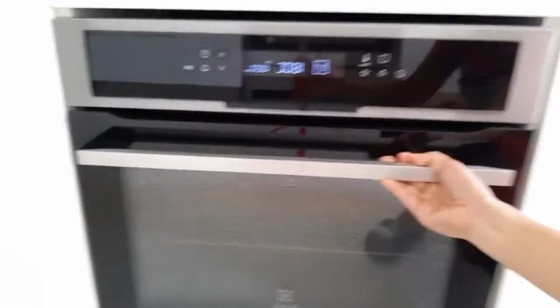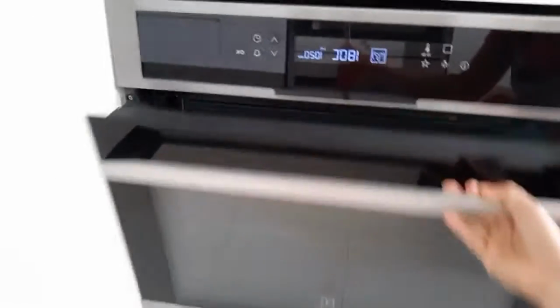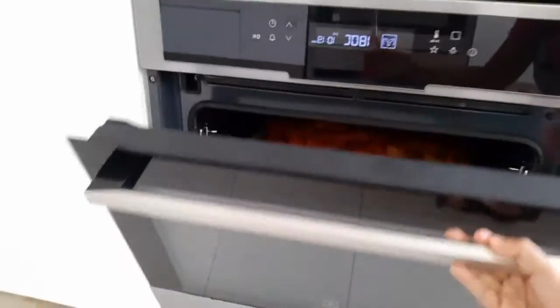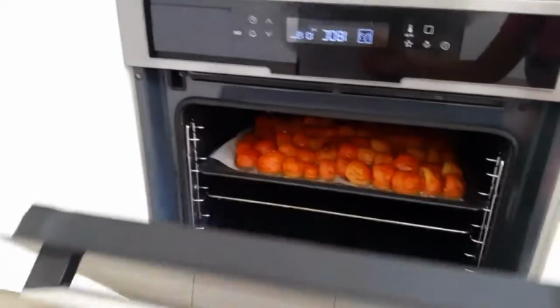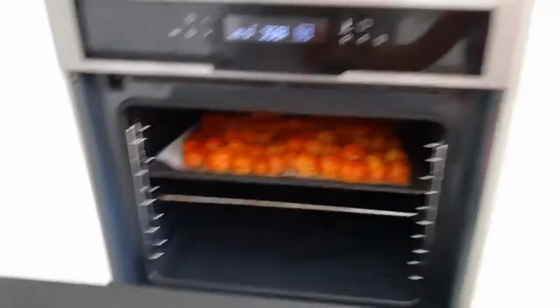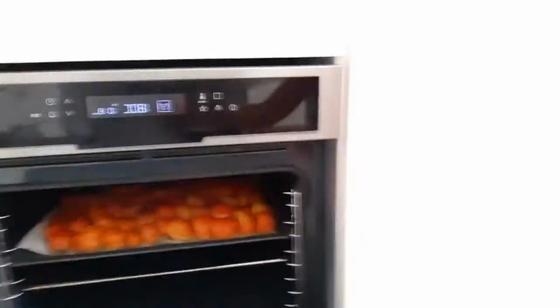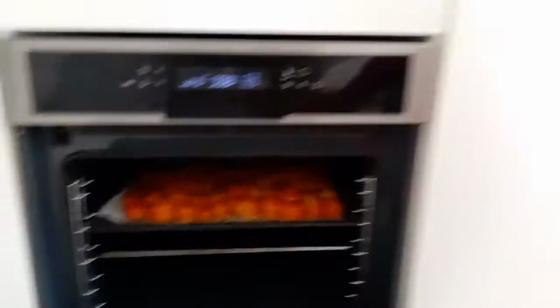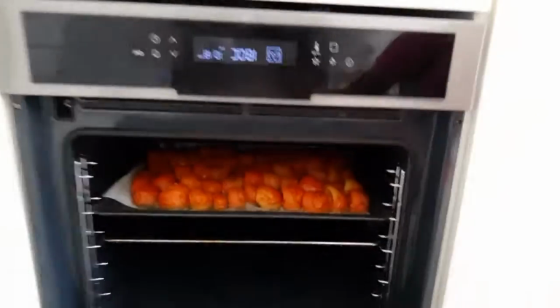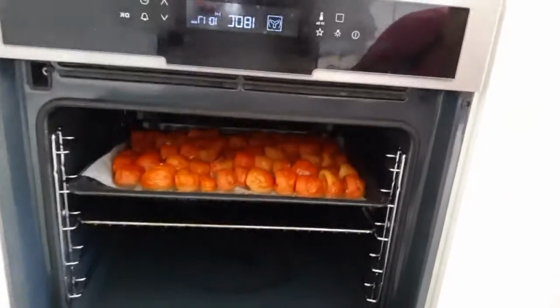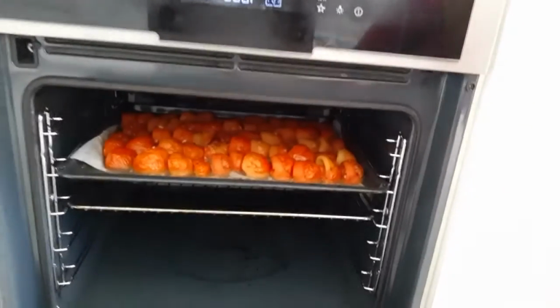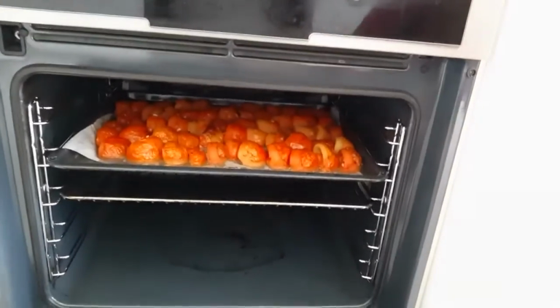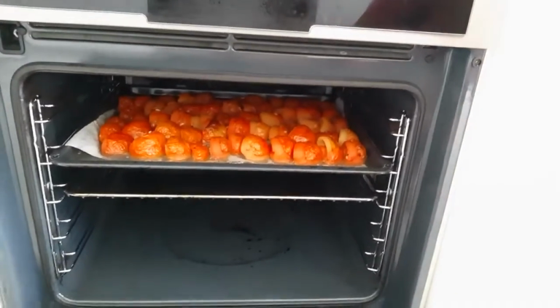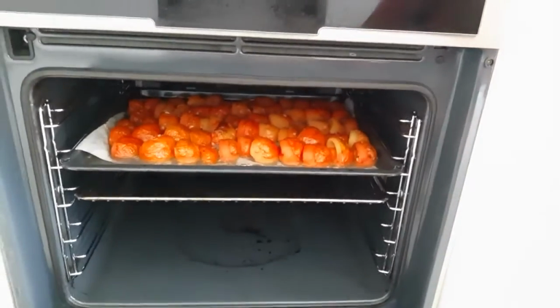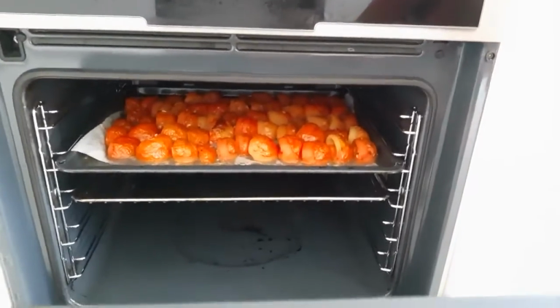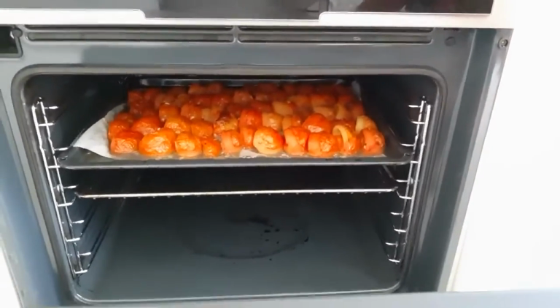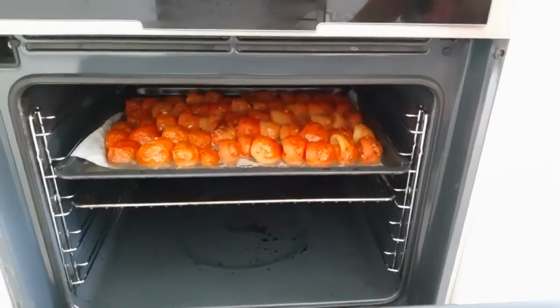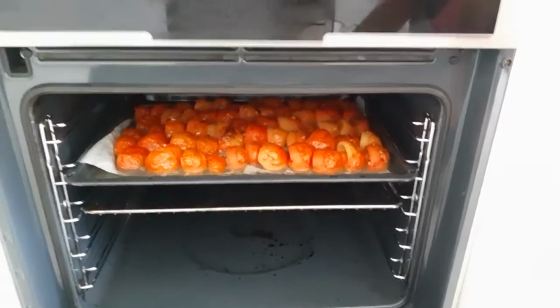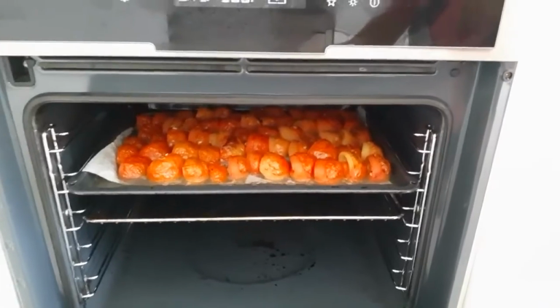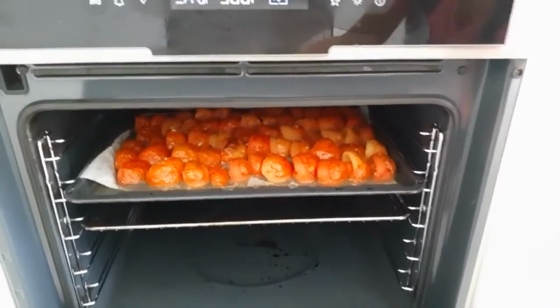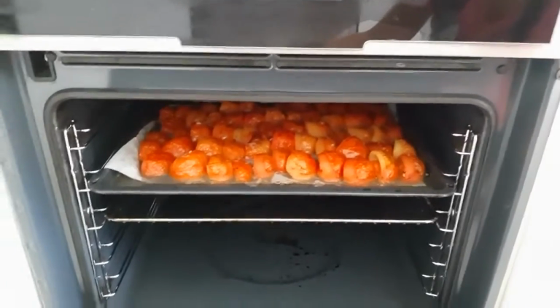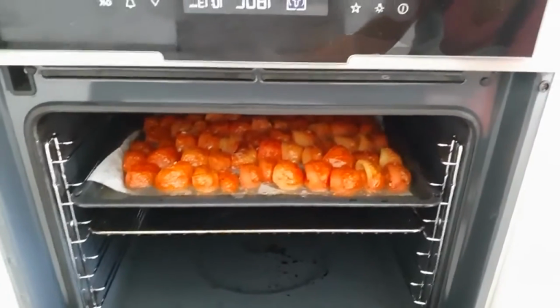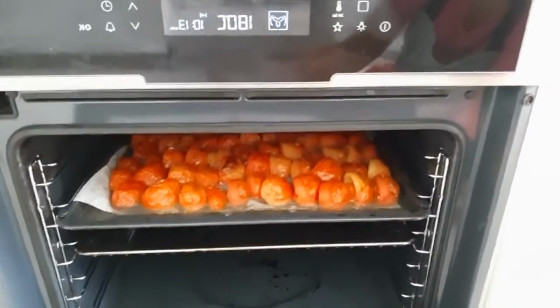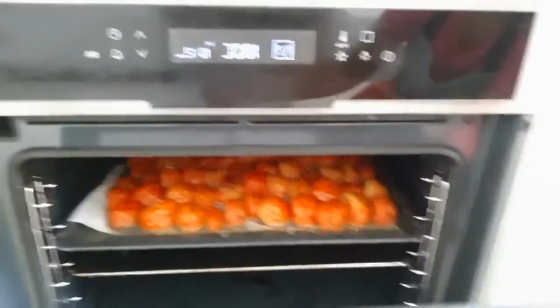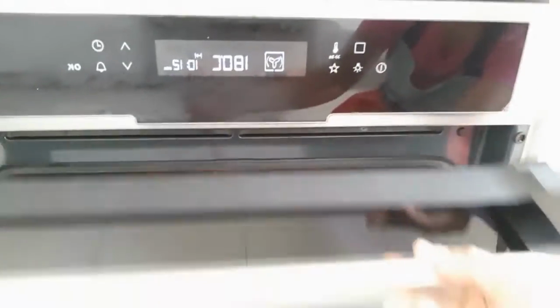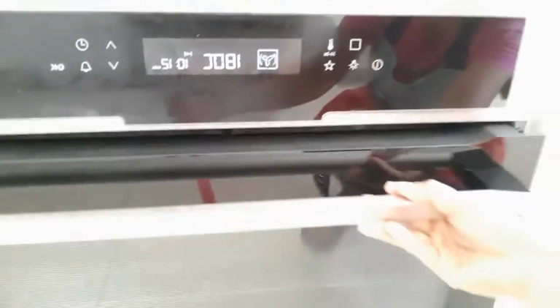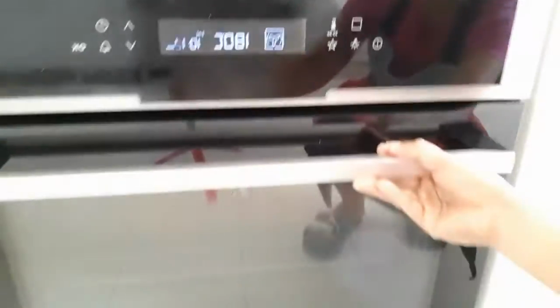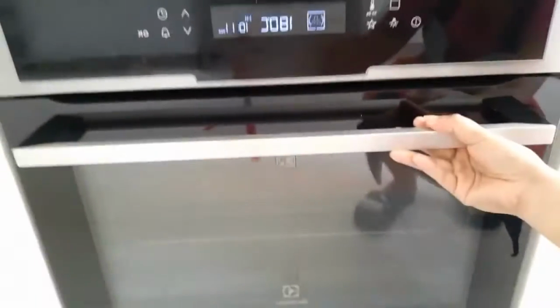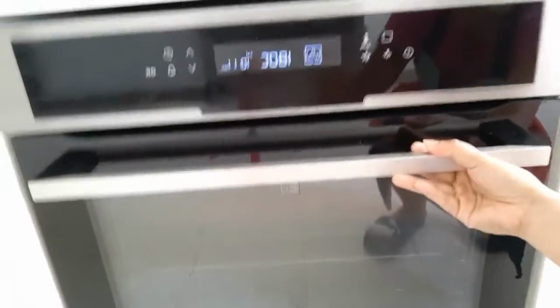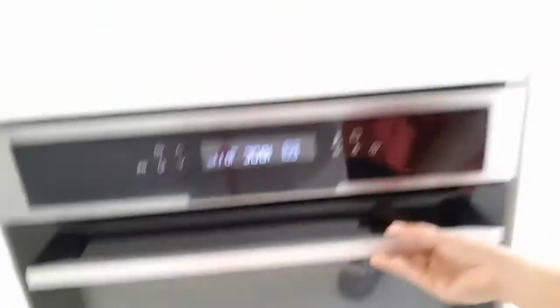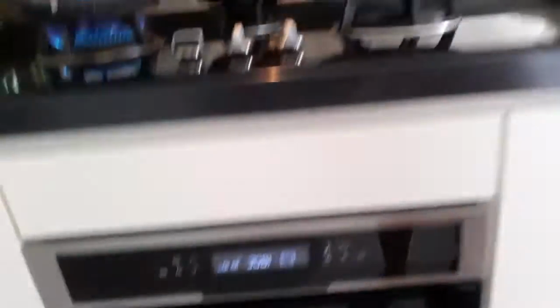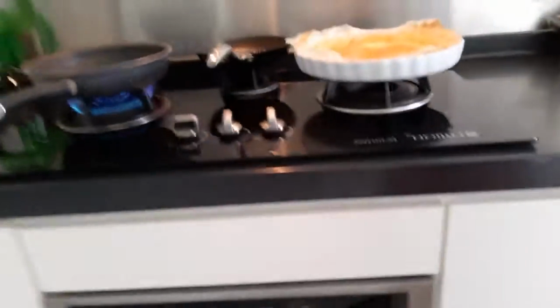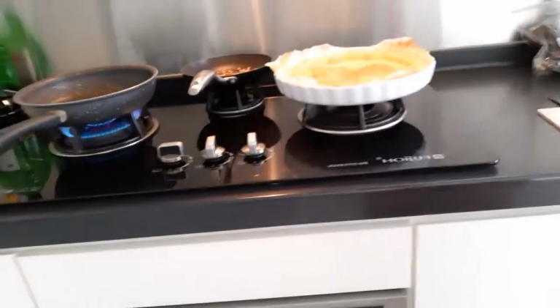I'll show you first — it's there. You need to roast it first, and it's very juicy. You can see that. I still have 10 minutes remaining.